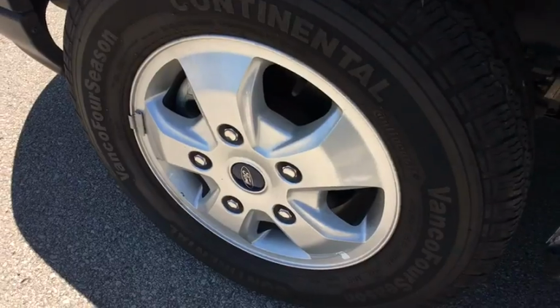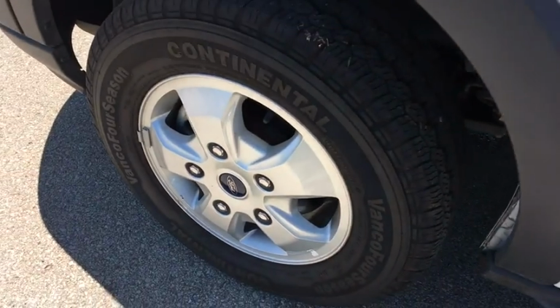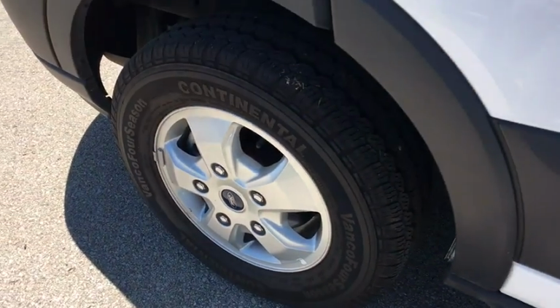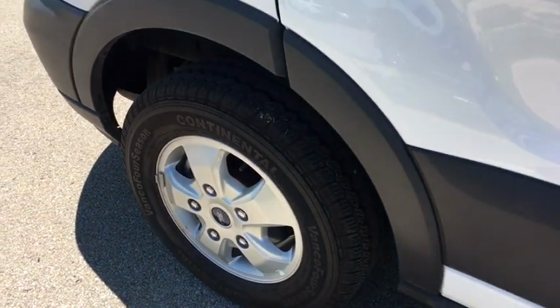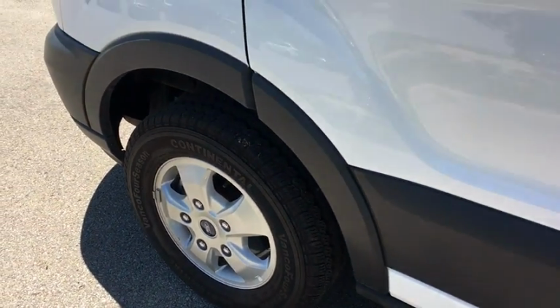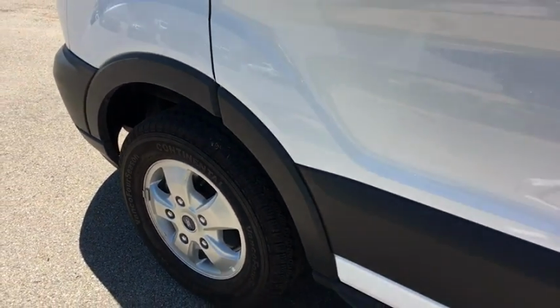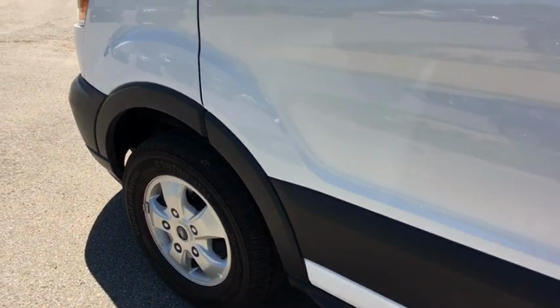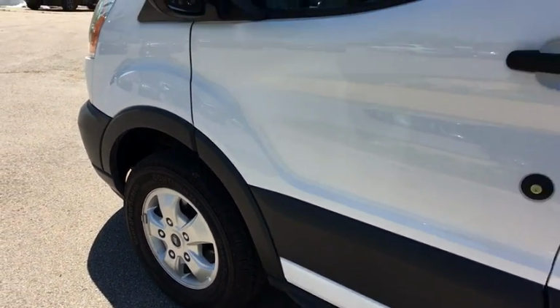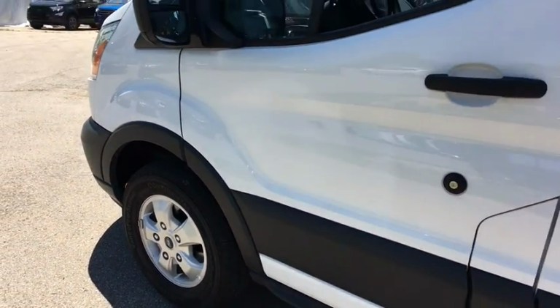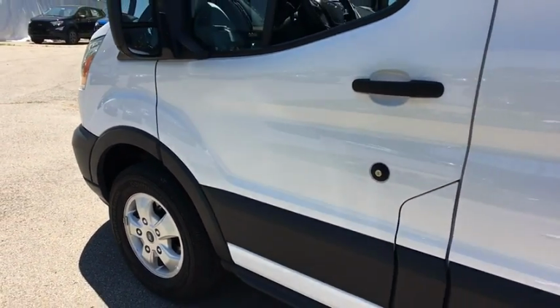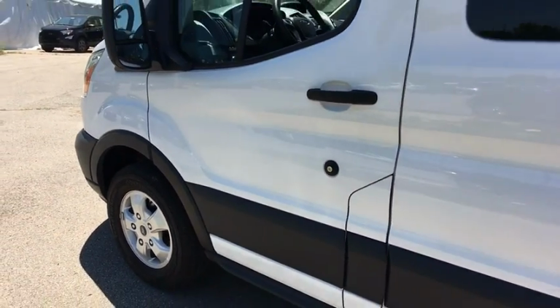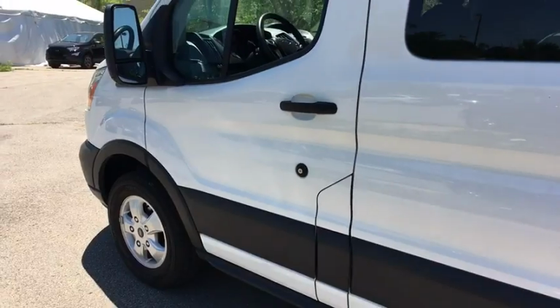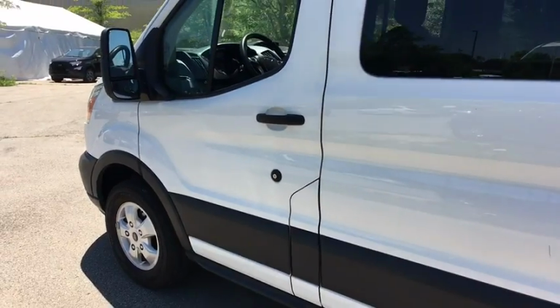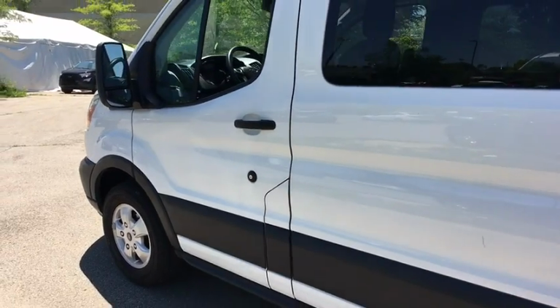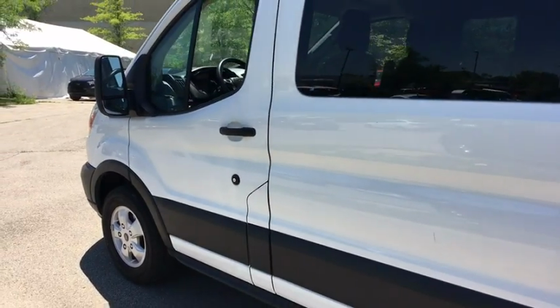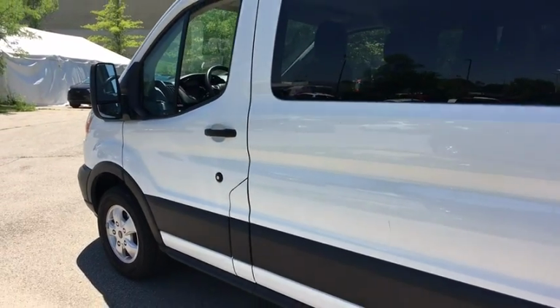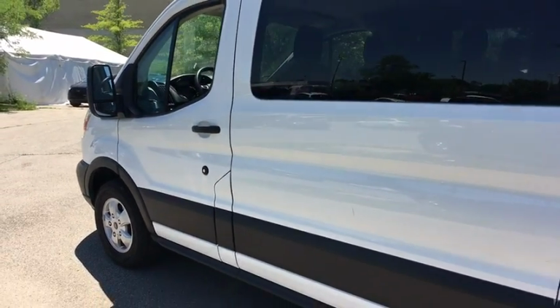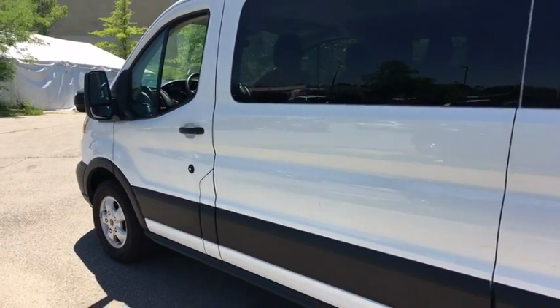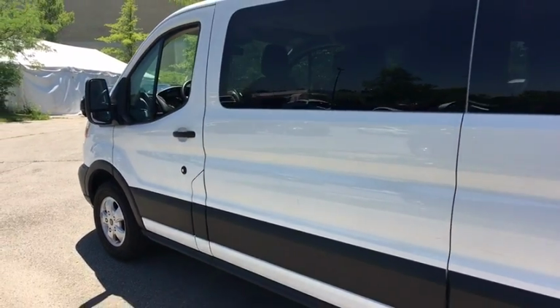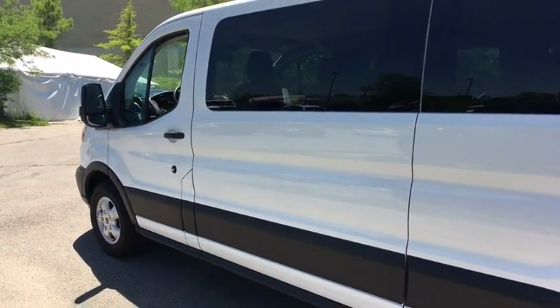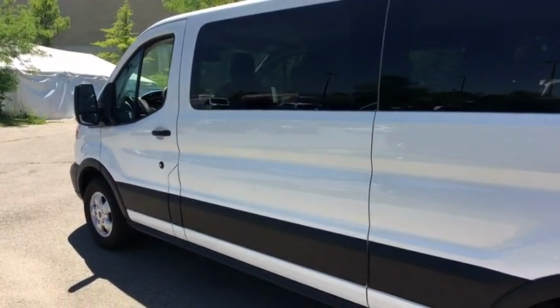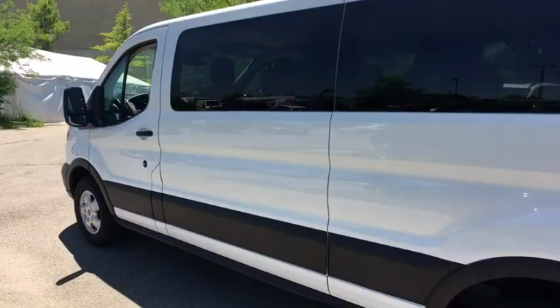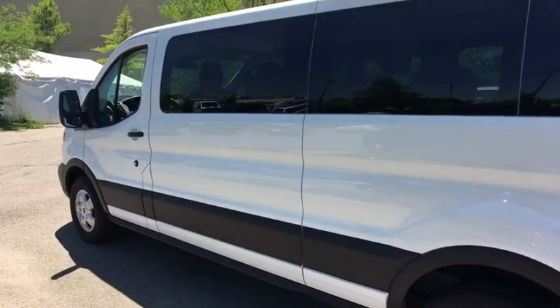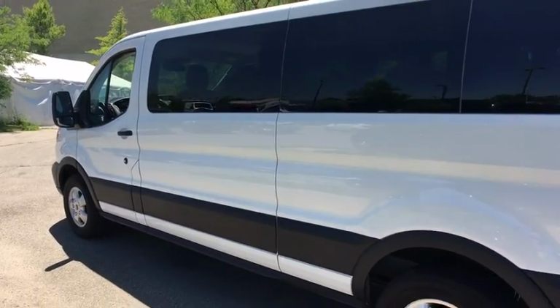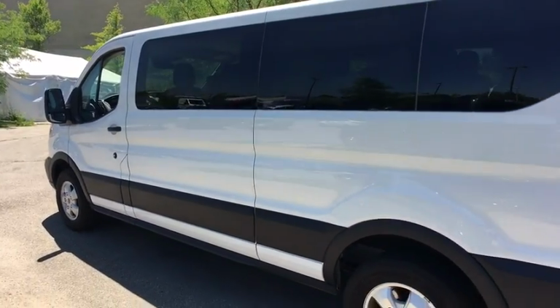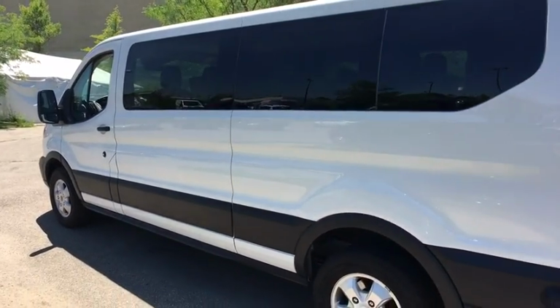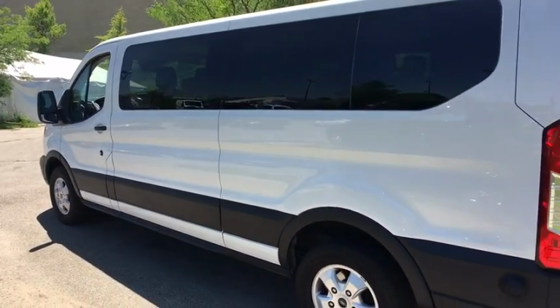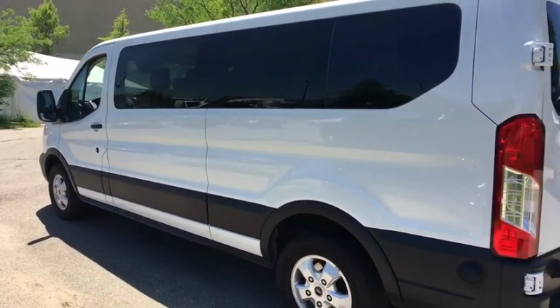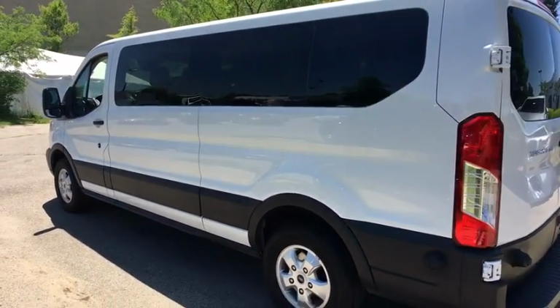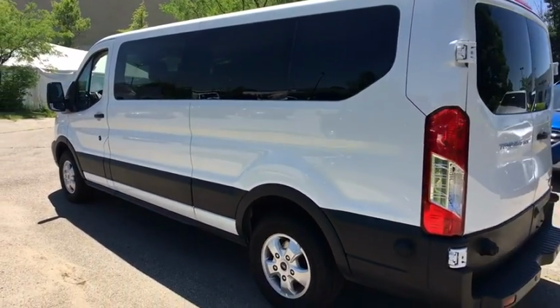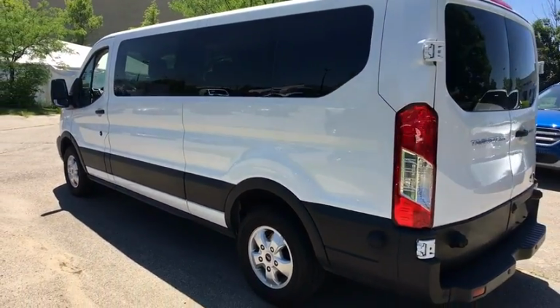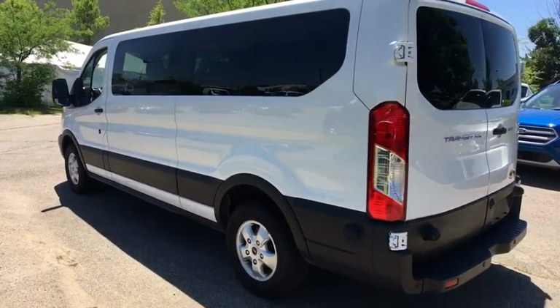The 2017 Ford Transit 350. The Transit 350 comes in numerous configurations, with impressive payload and towing capacities. It is comfortable and easy to drive. This vehicle has less than 45,000 miles.